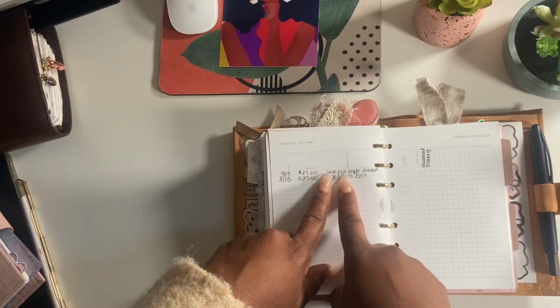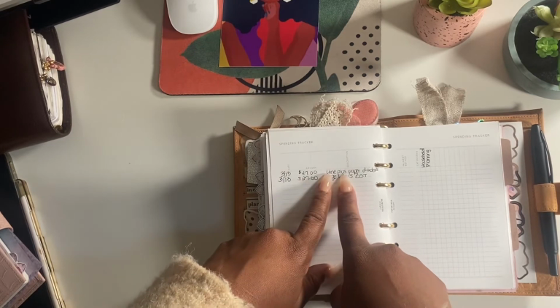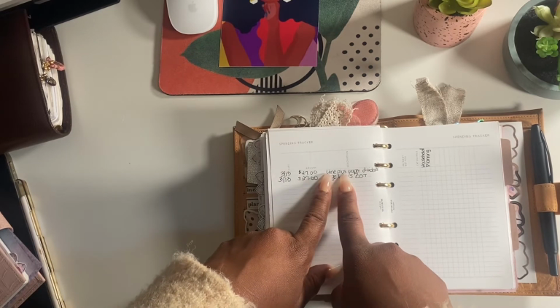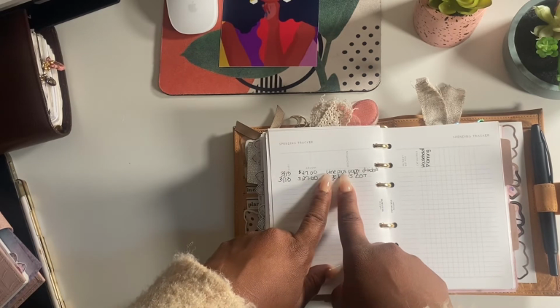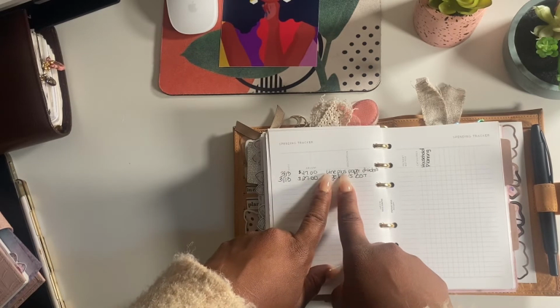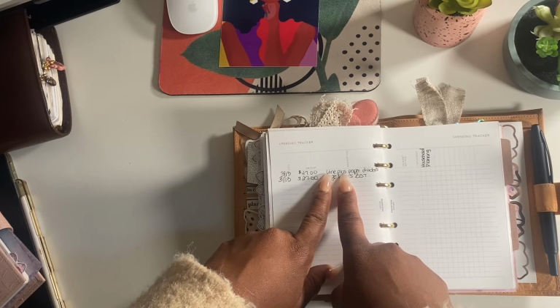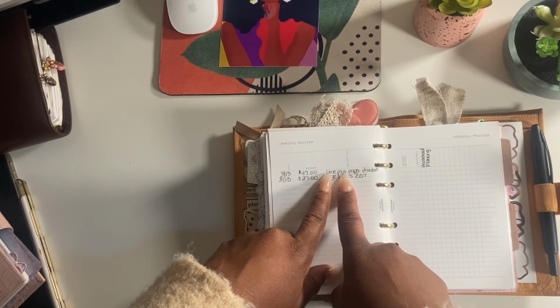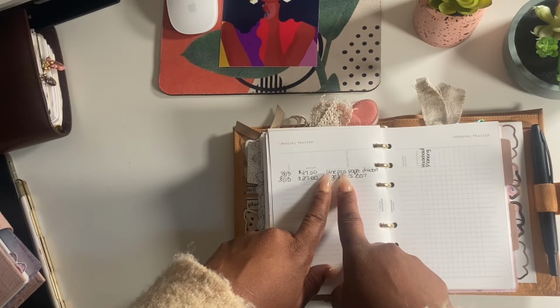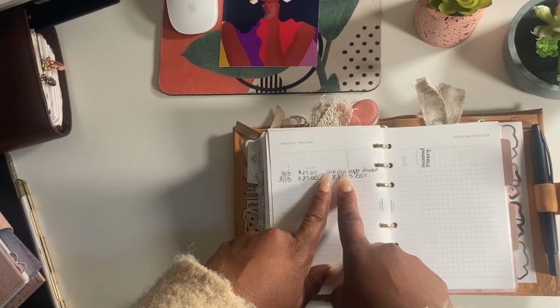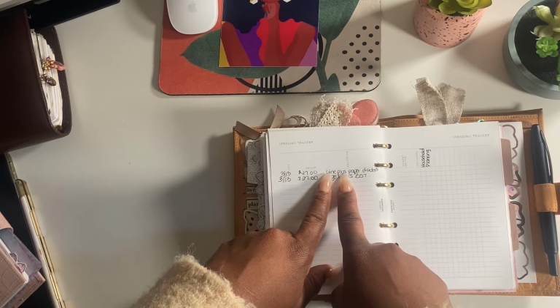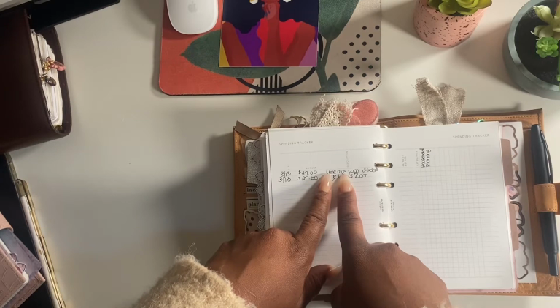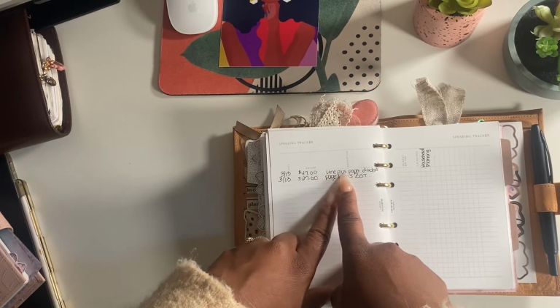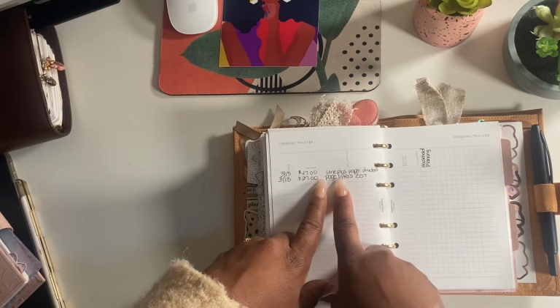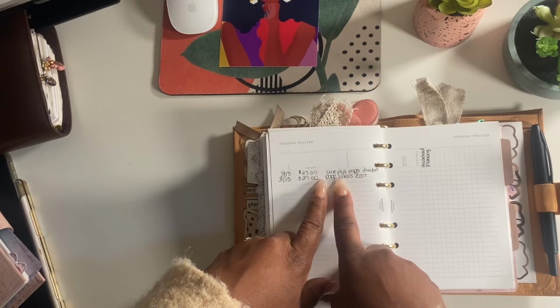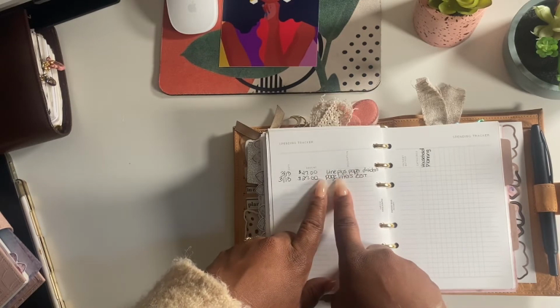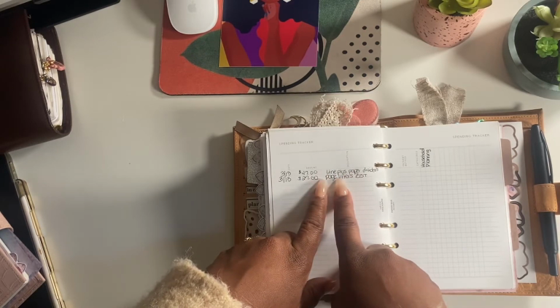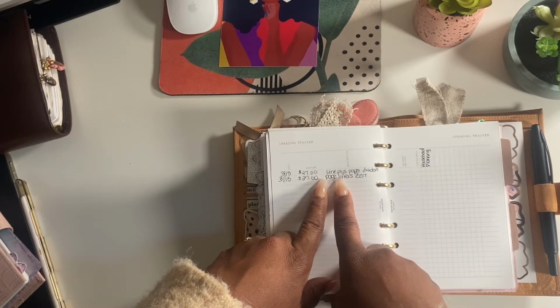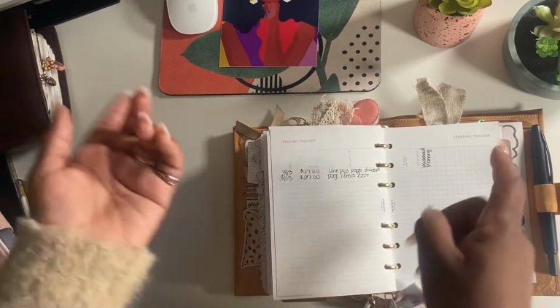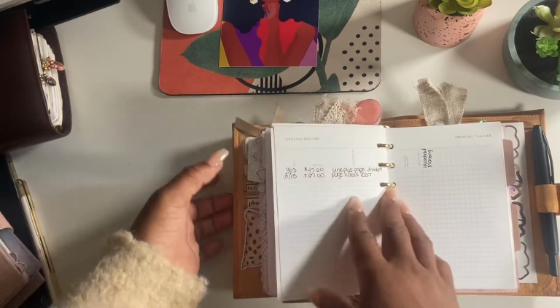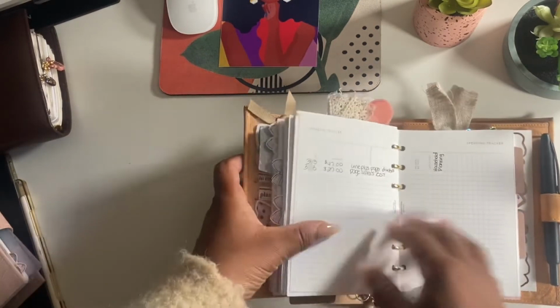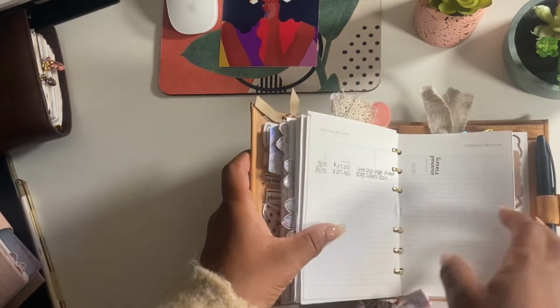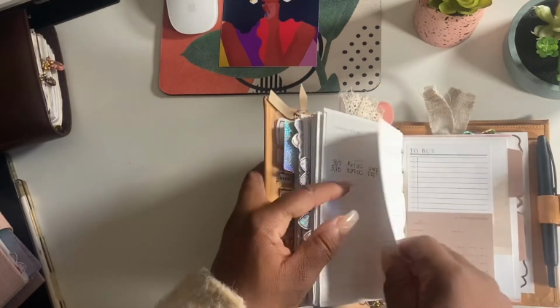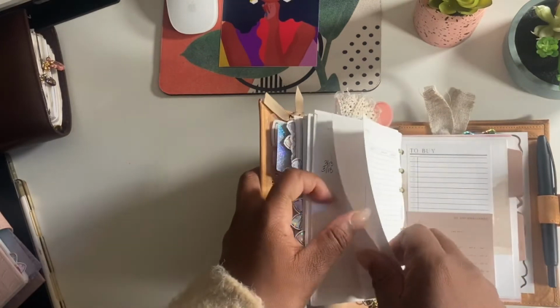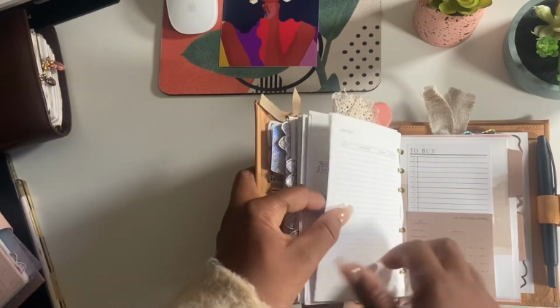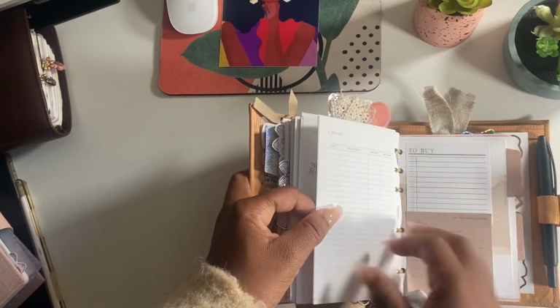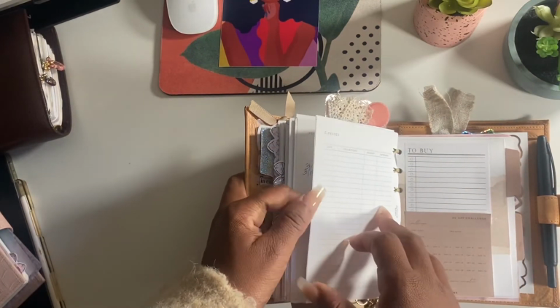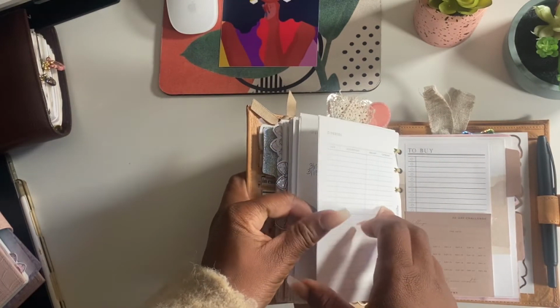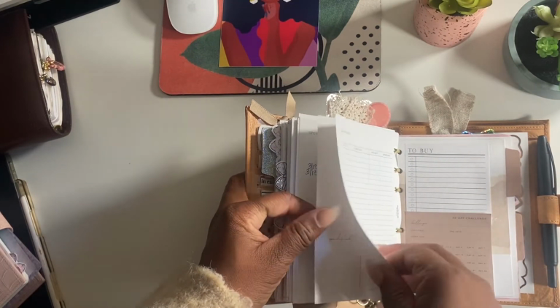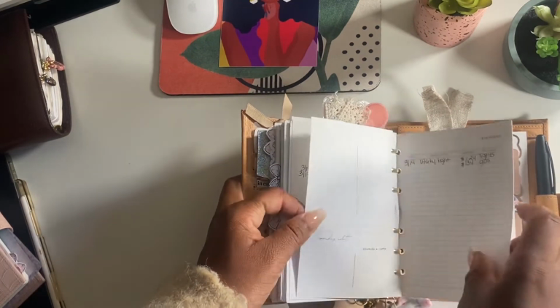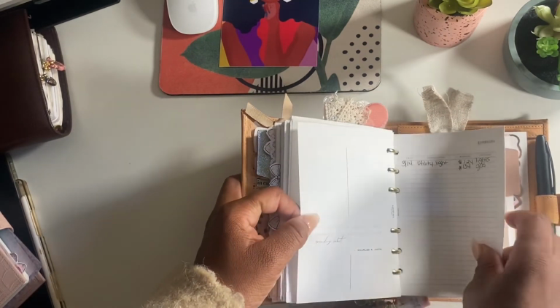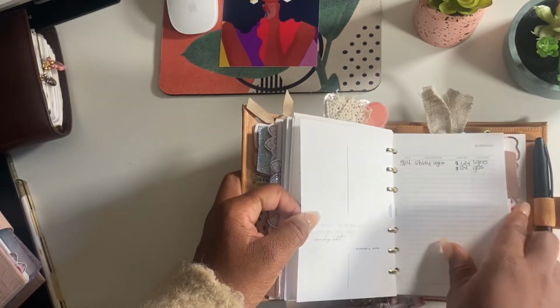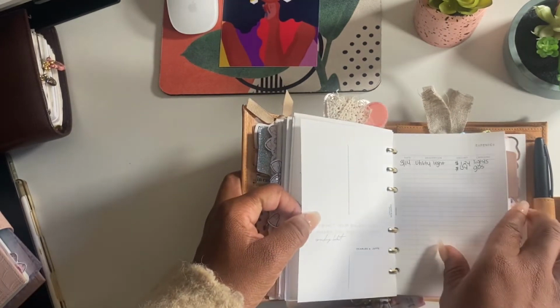These are the dividers I ordered from Lines Plus Paper, and I also ordered some page lifters from the BST group. You have a space for expenses.